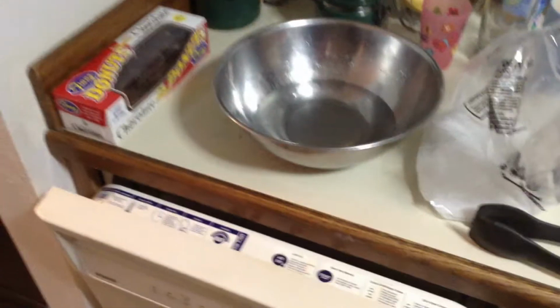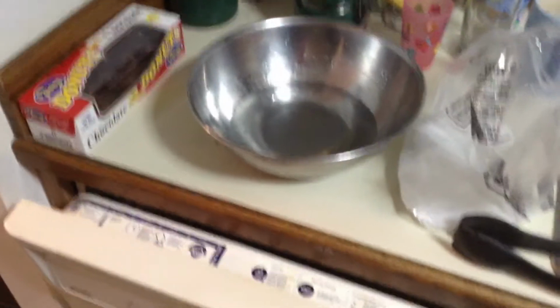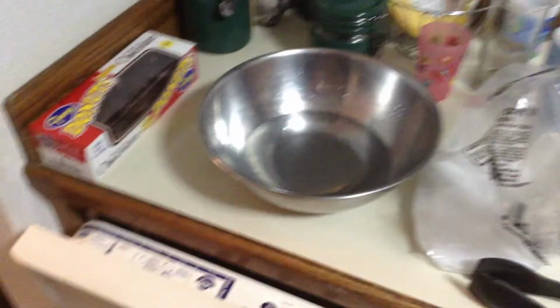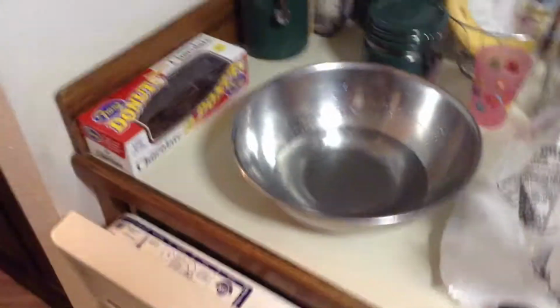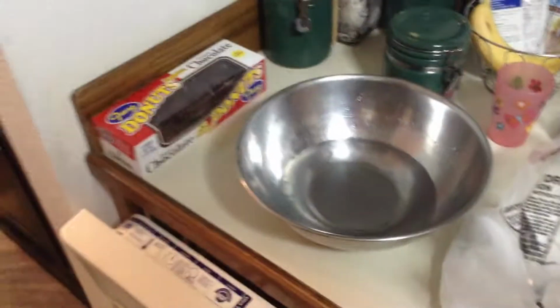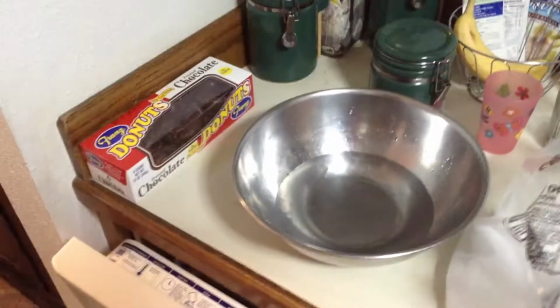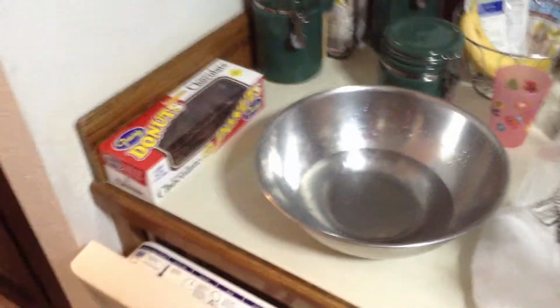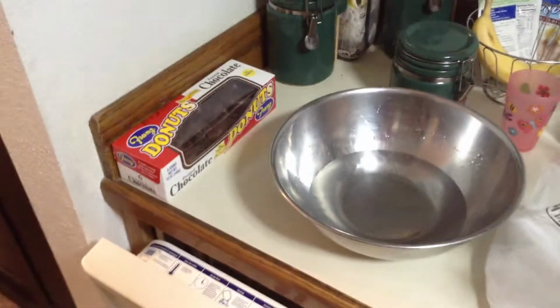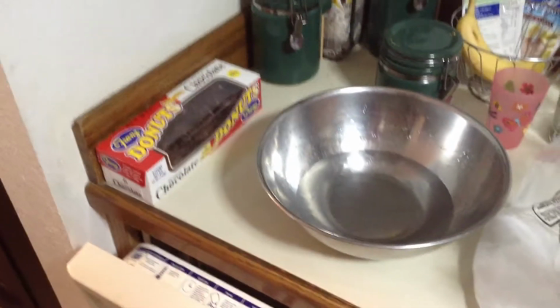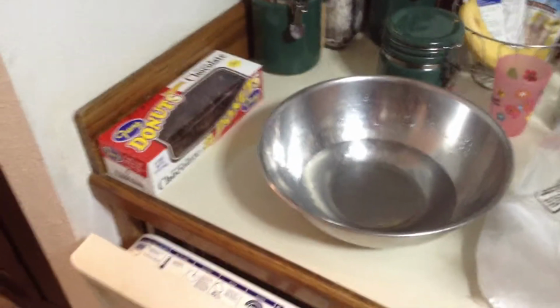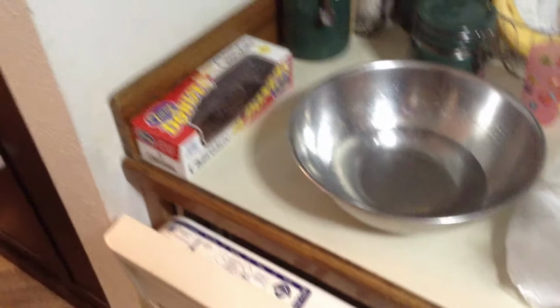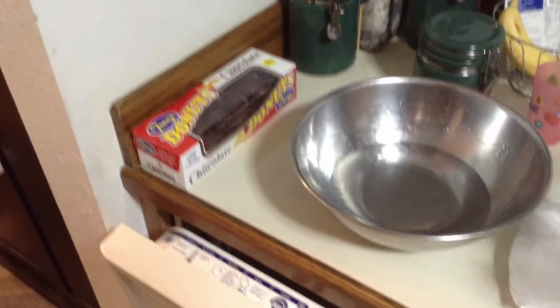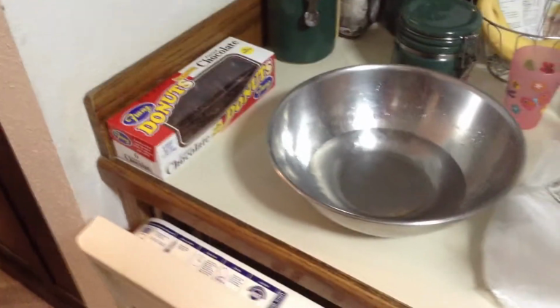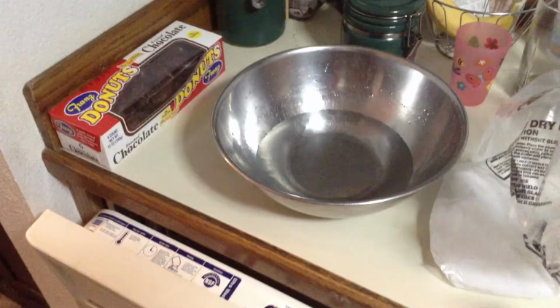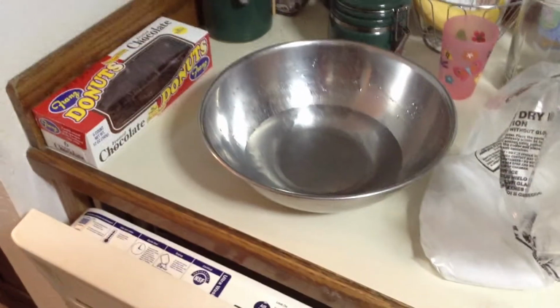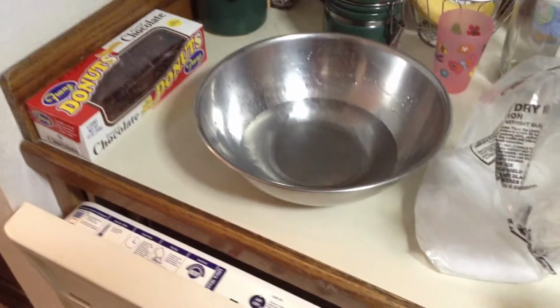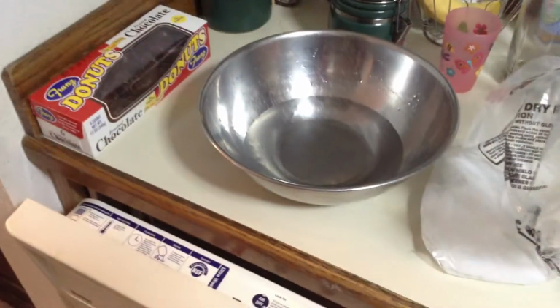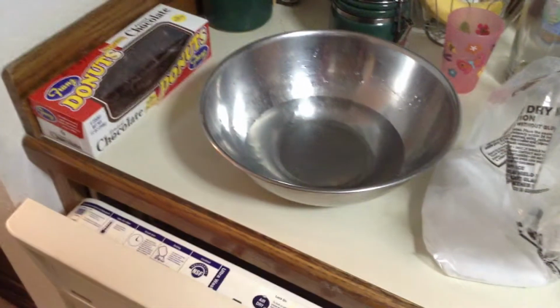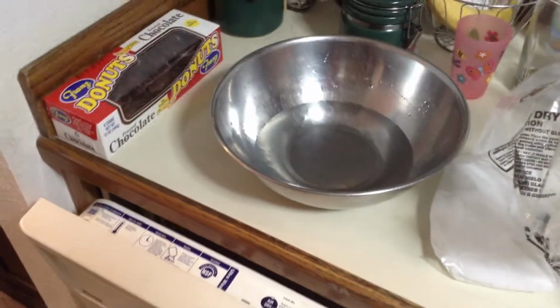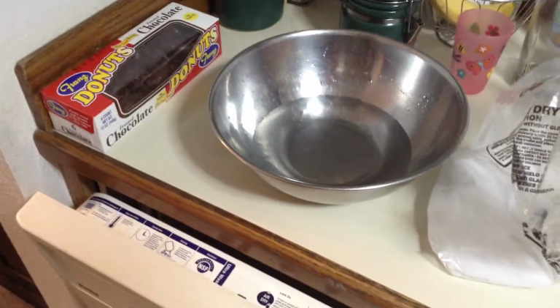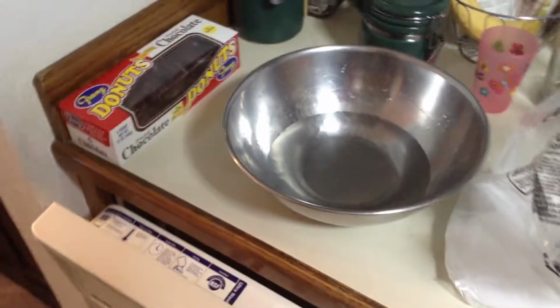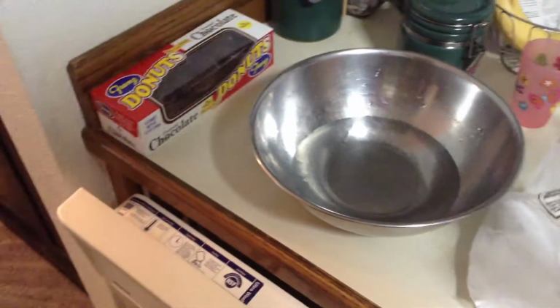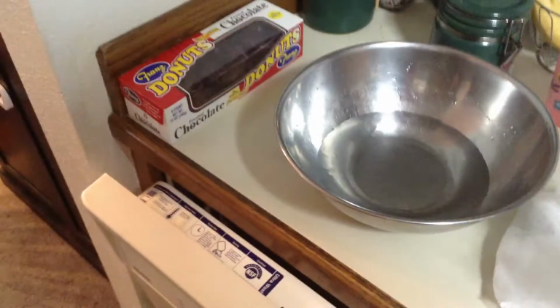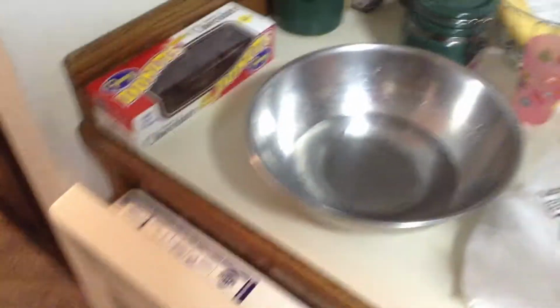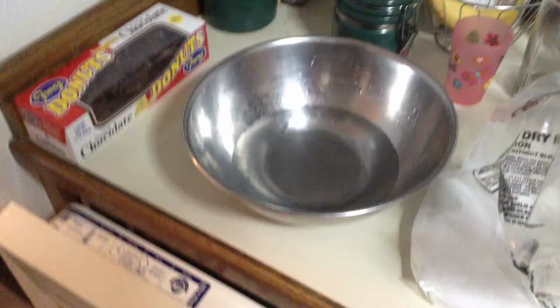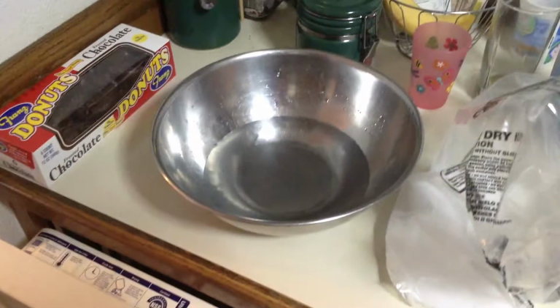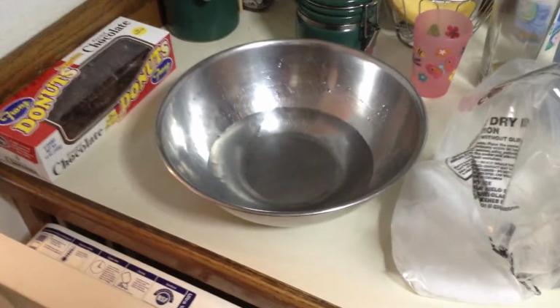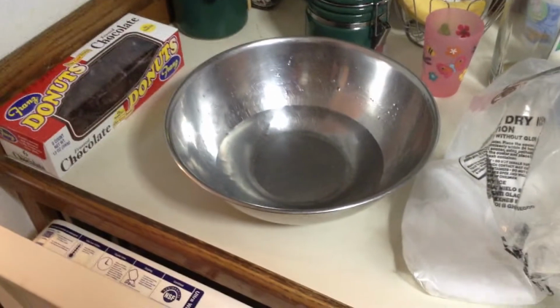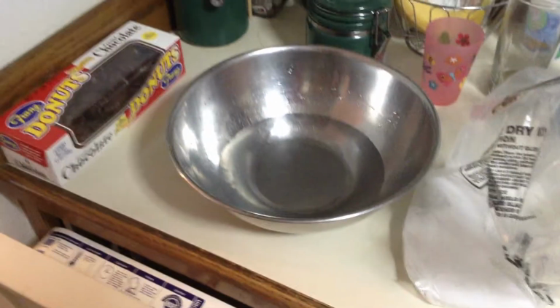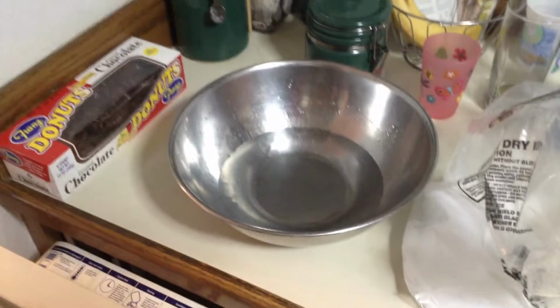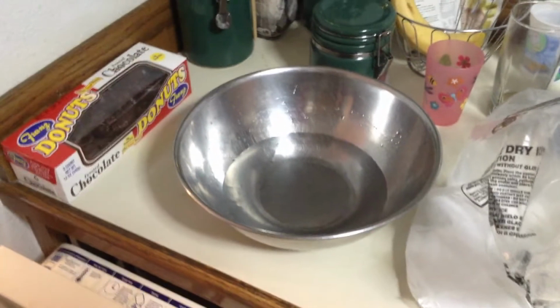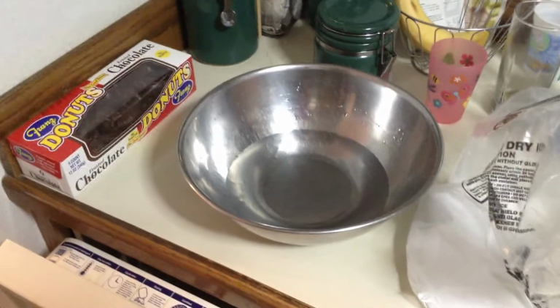Good afternoon. I'm off today, so basically we just got some Omaha Steaks sent to us. I was wondering how these steaks are so darn cold, you know, in shipment.